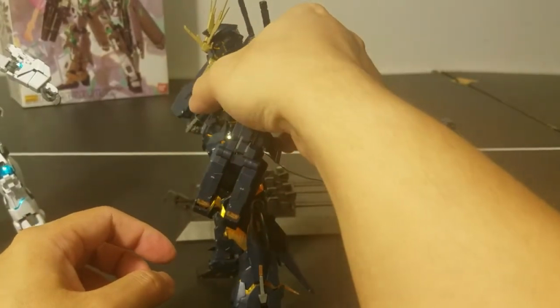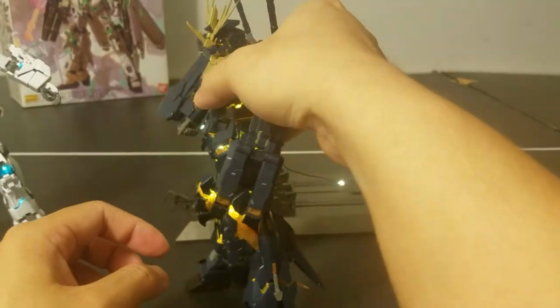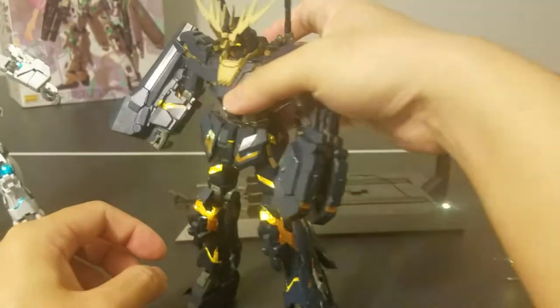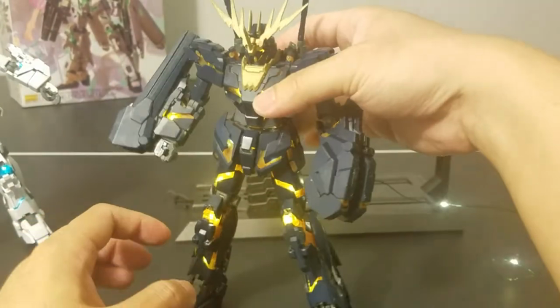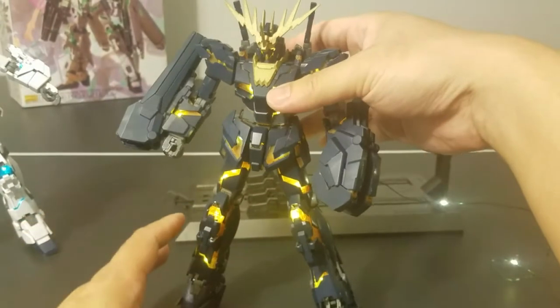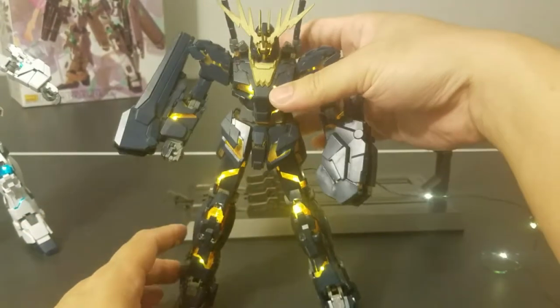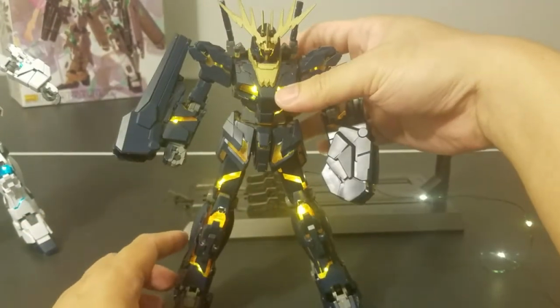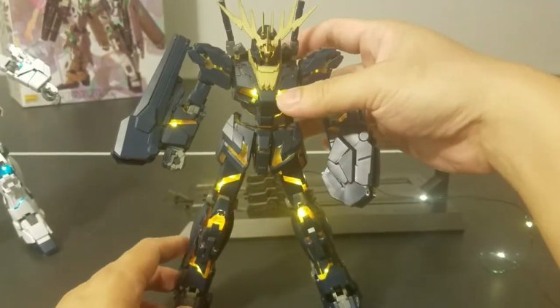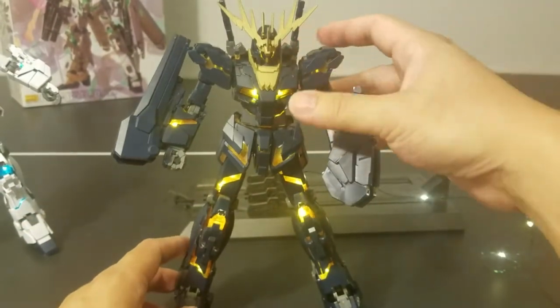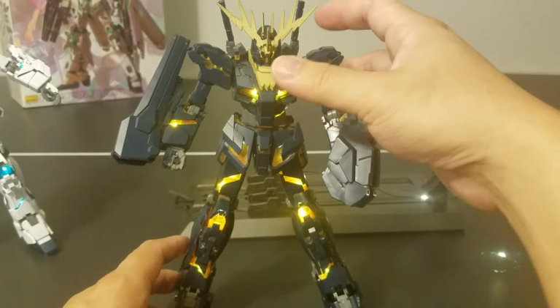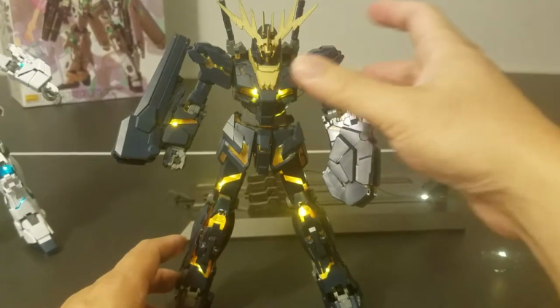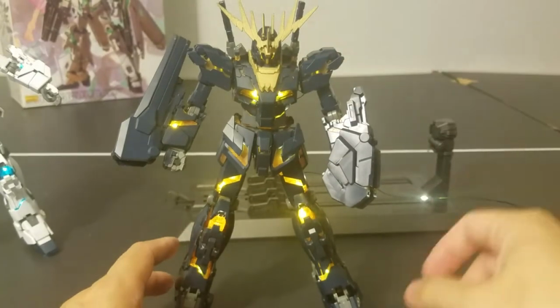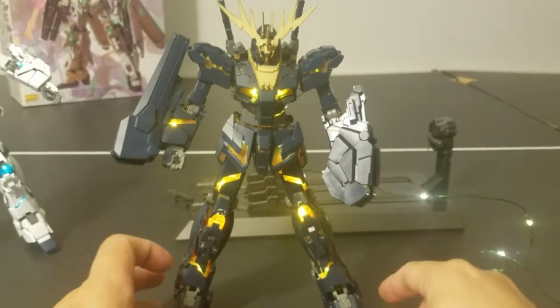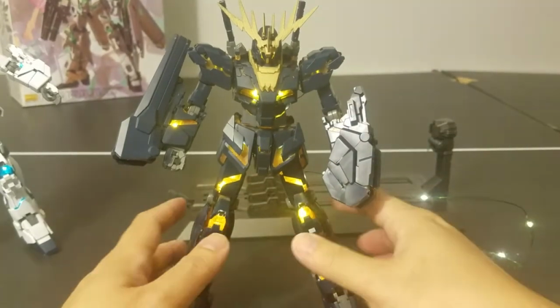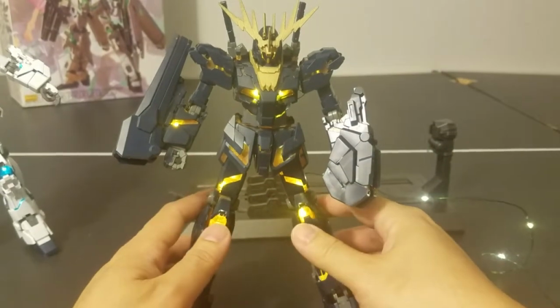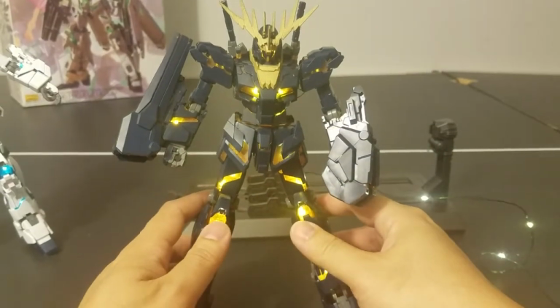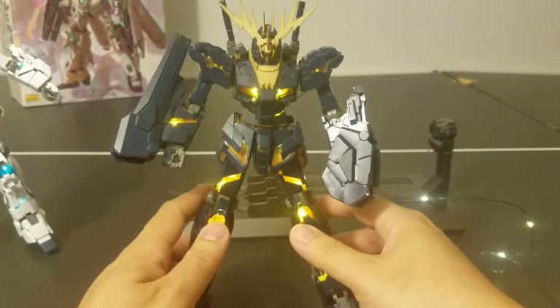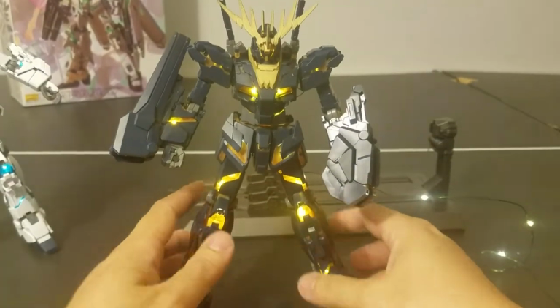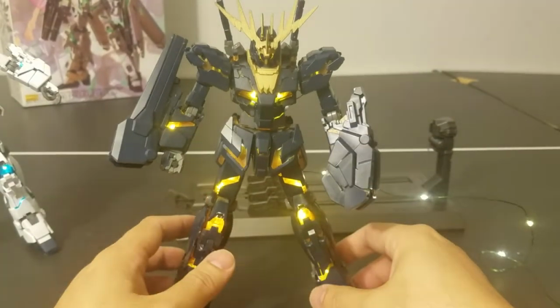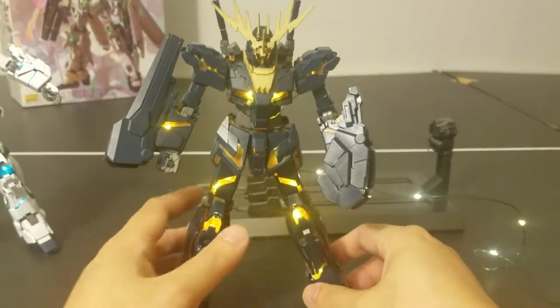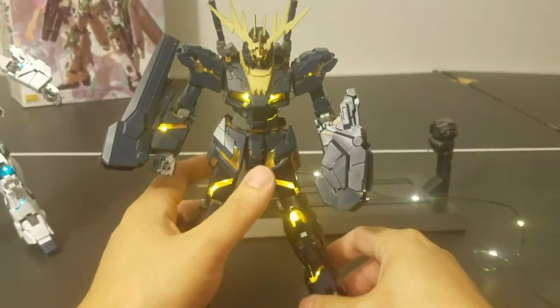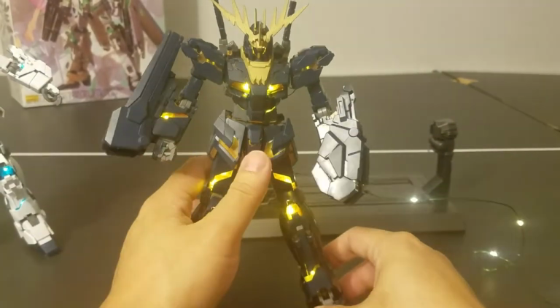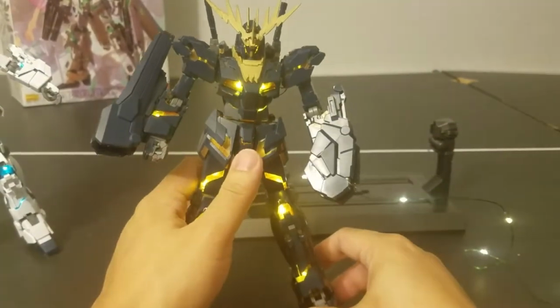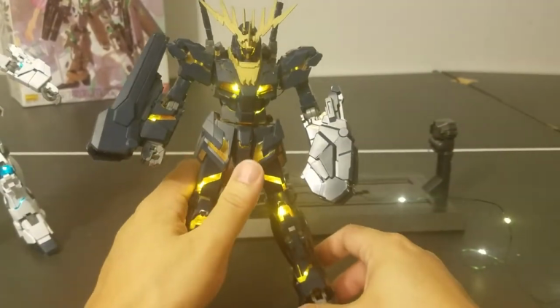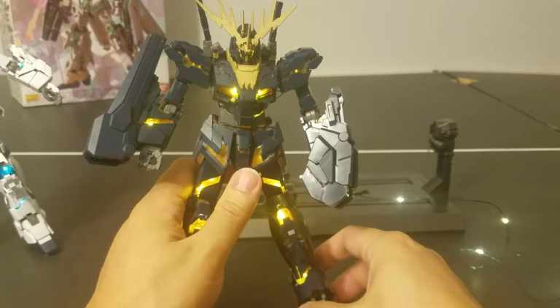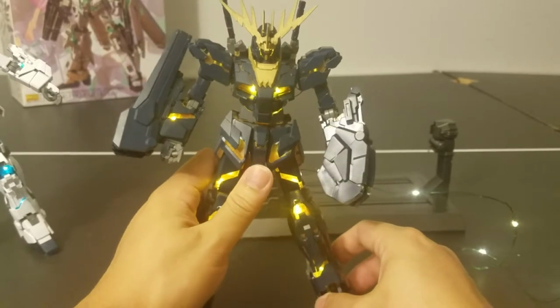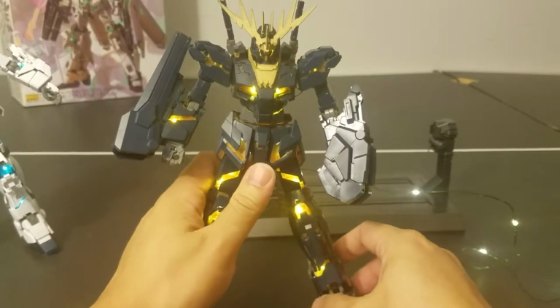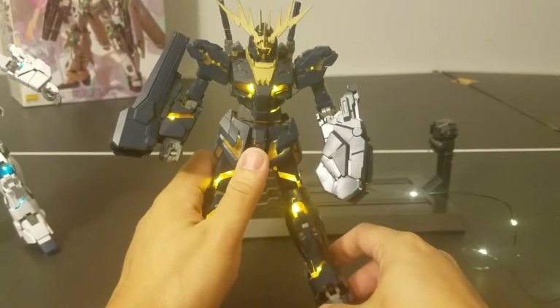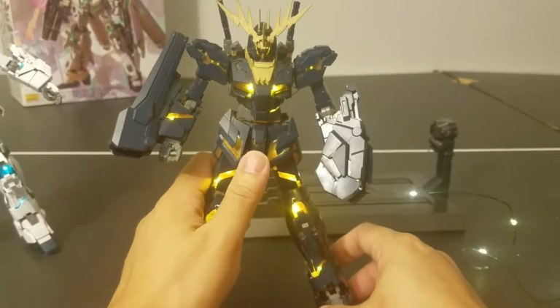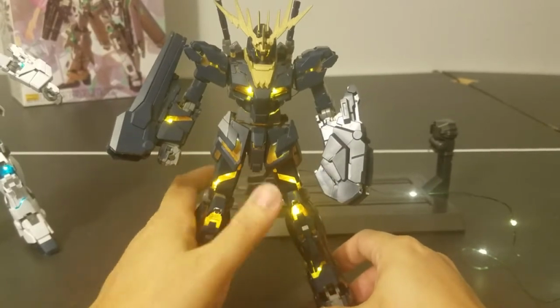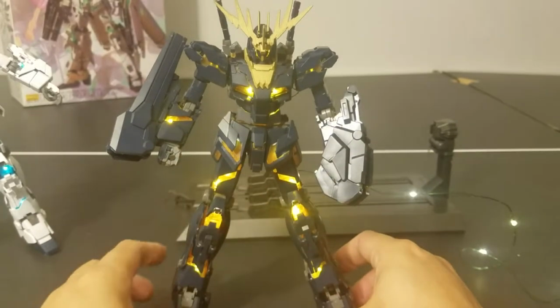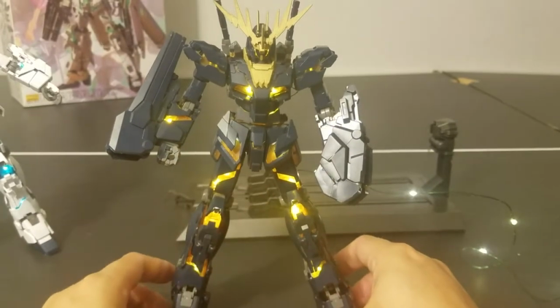If I have my Banshee or Unicorn Full Armor displayed, I pretty much just want it to be on in the light-up psycoframe mode.